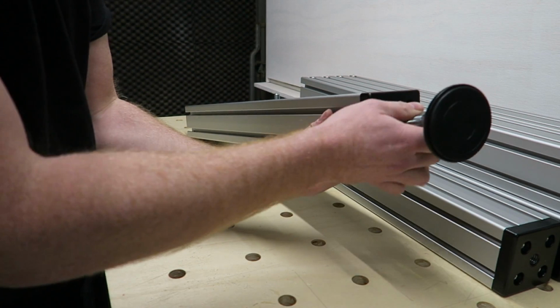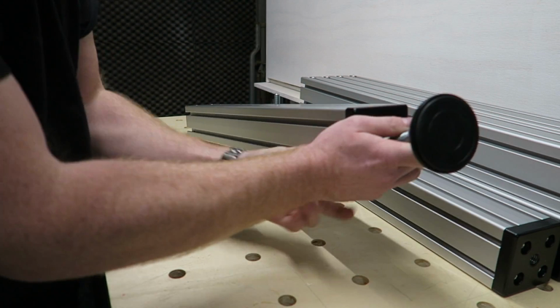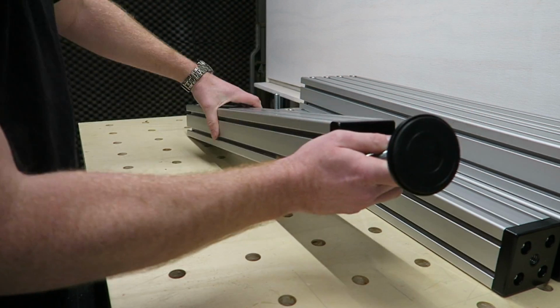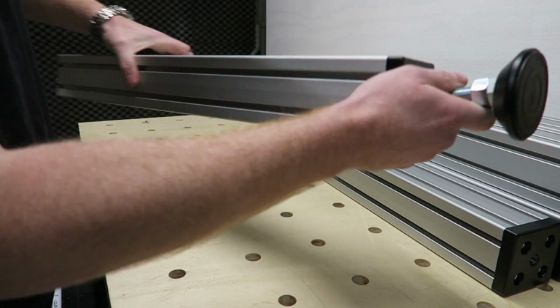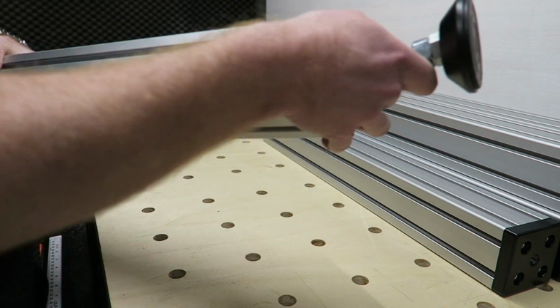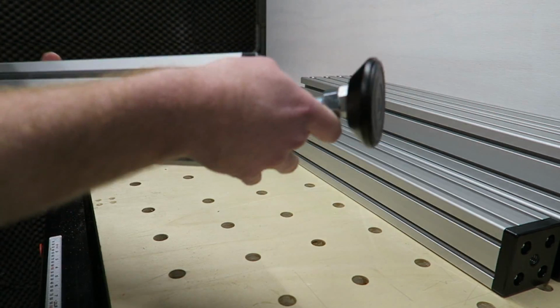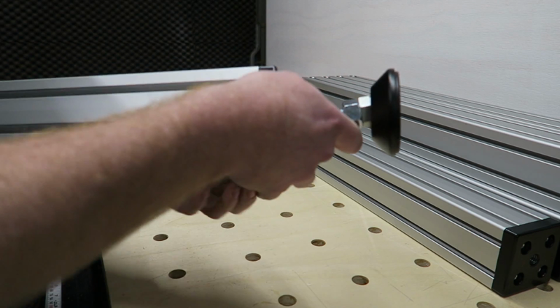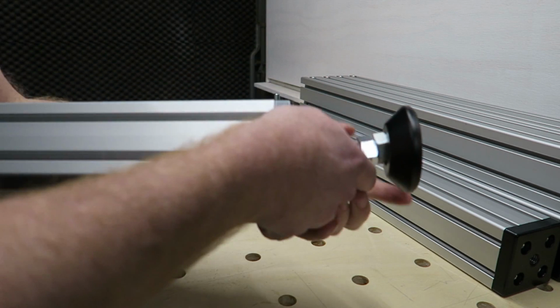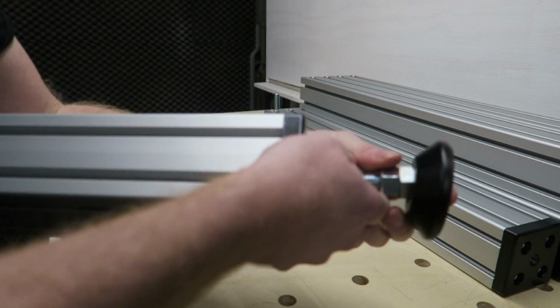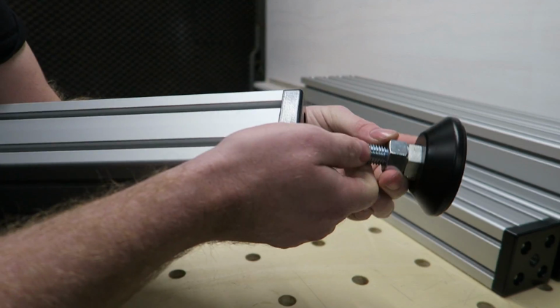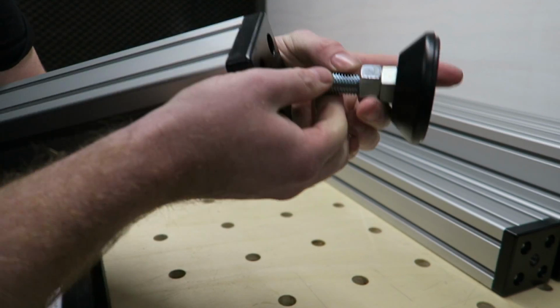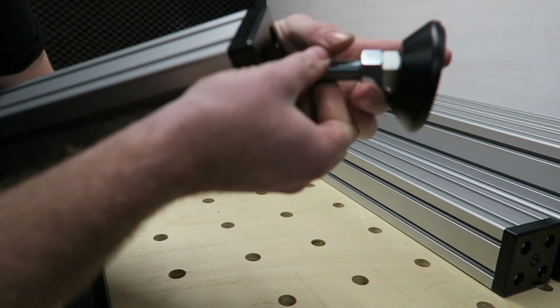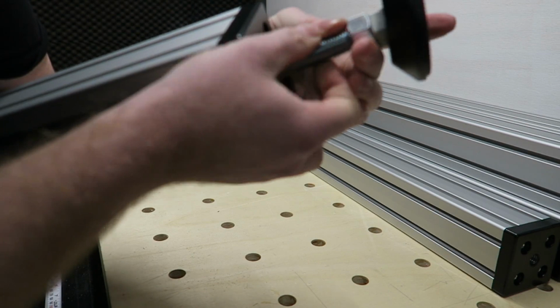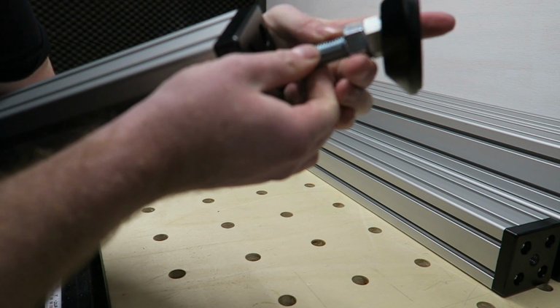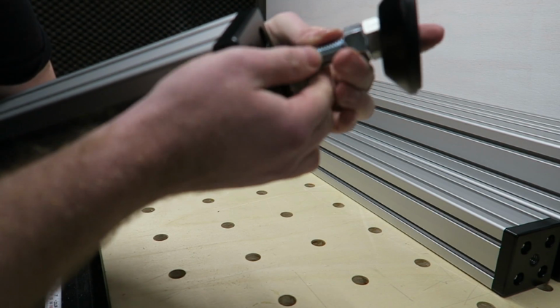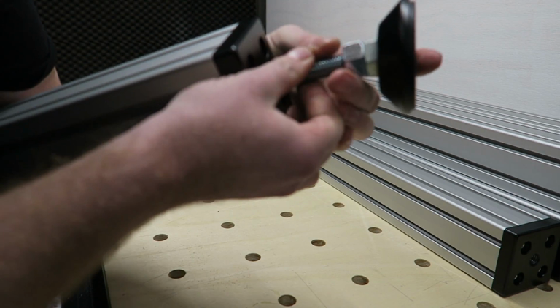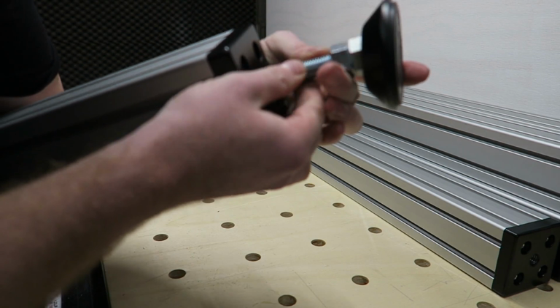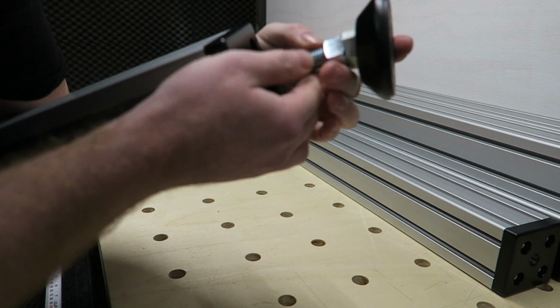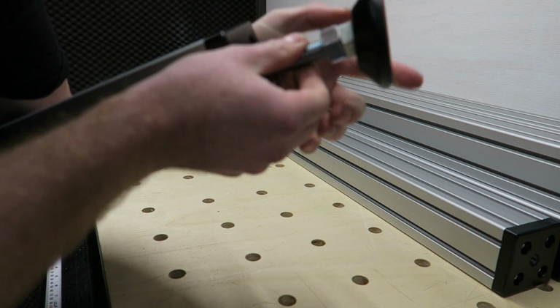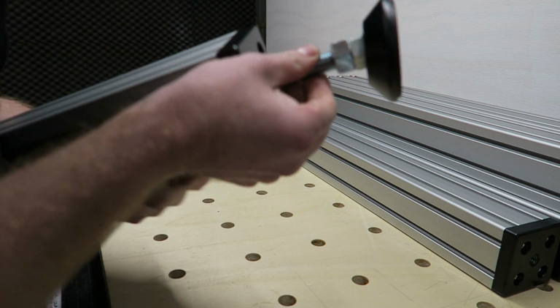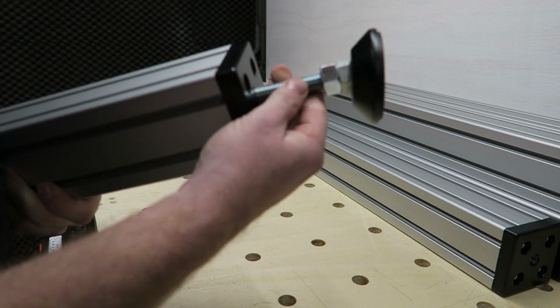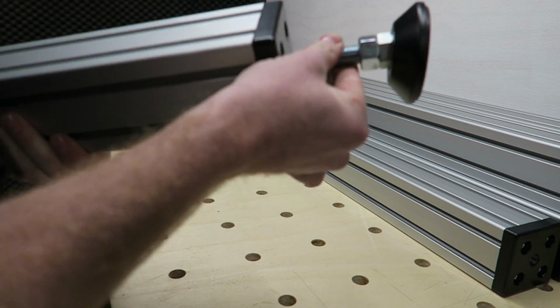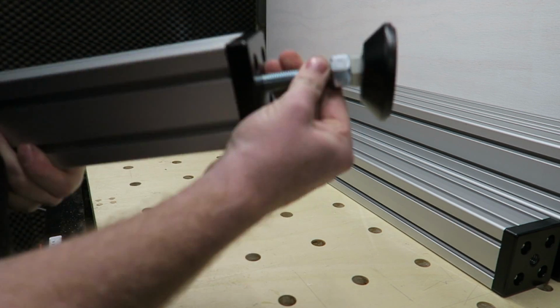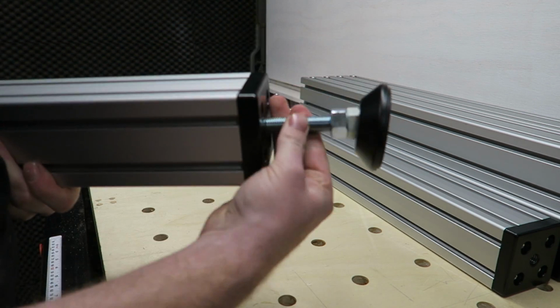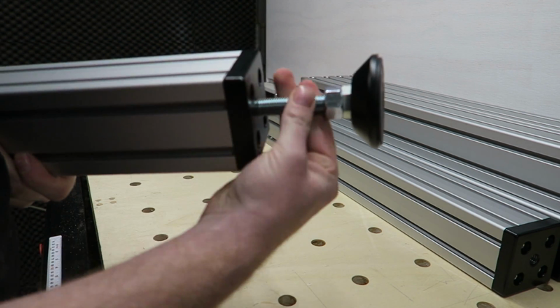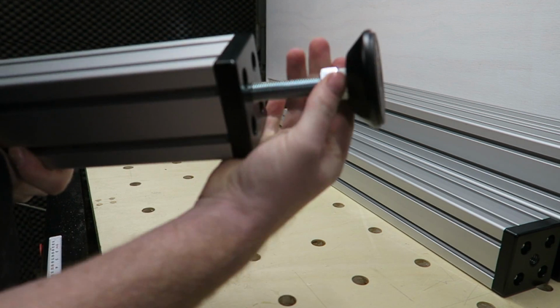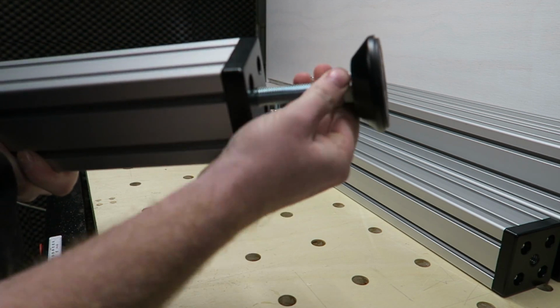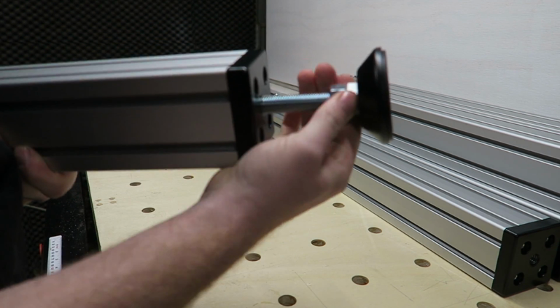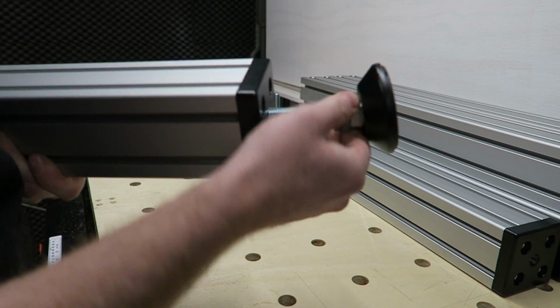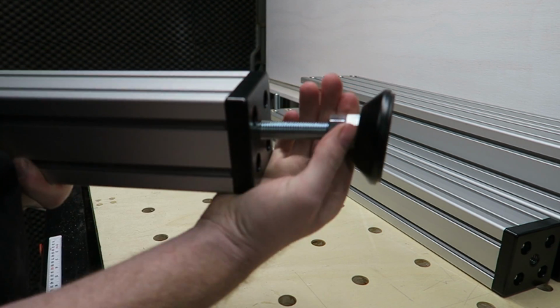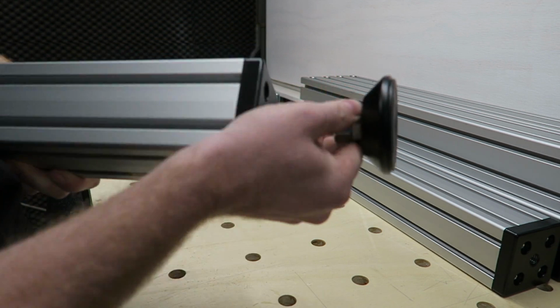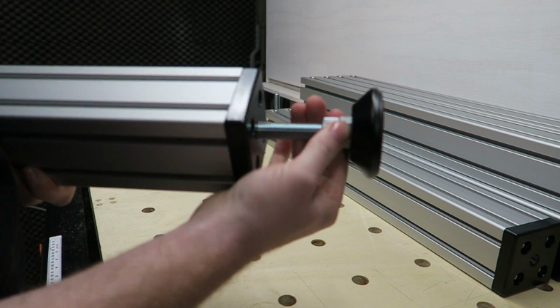The M16 thread can be threaded into the base plate so the machine is basically standing on 6 M16 threads, which should be fine.